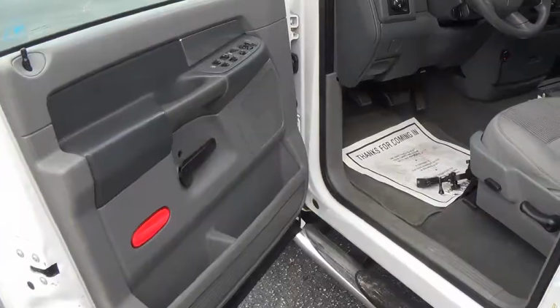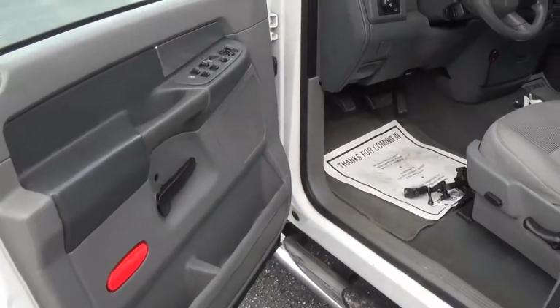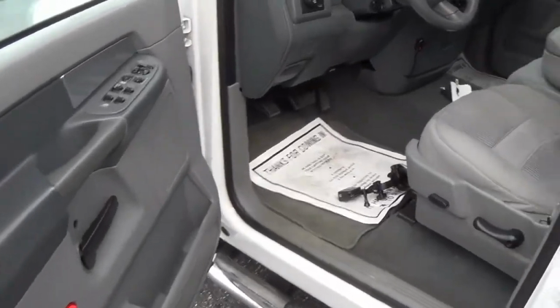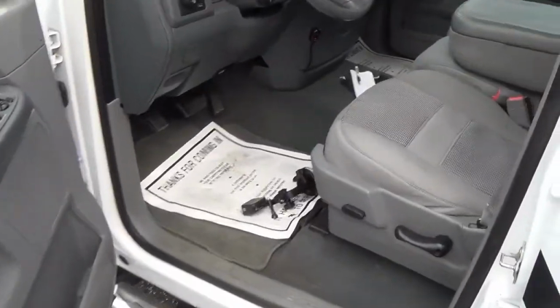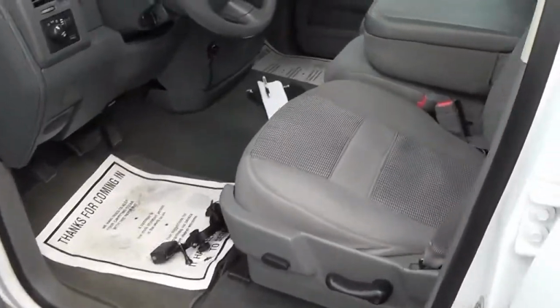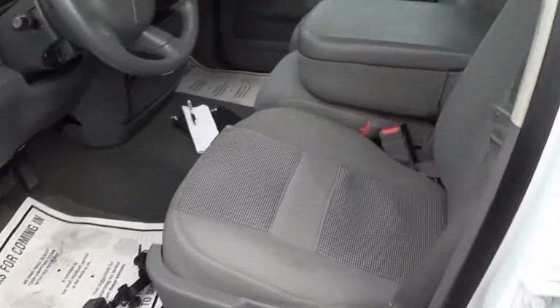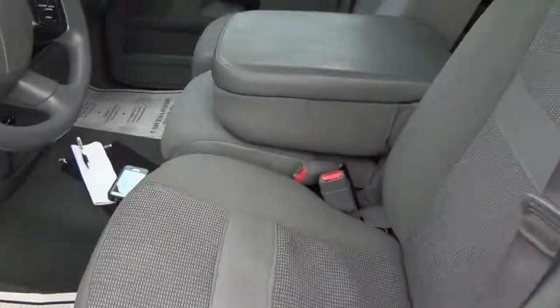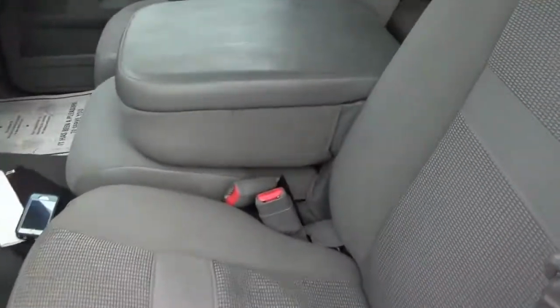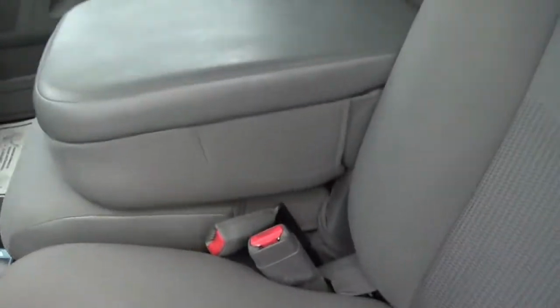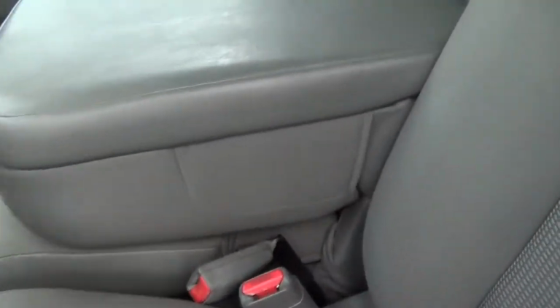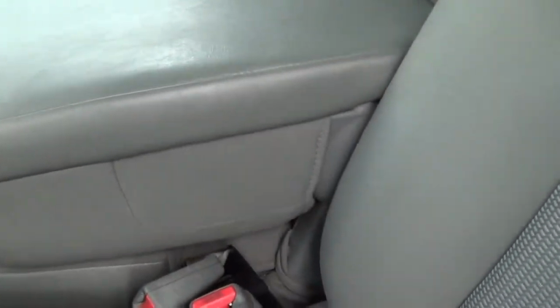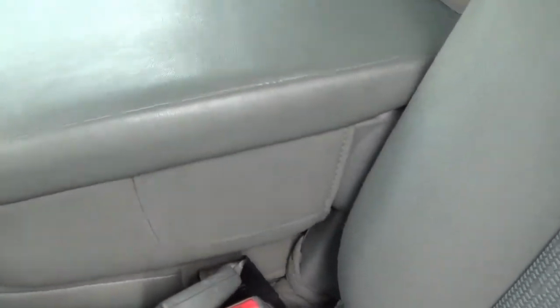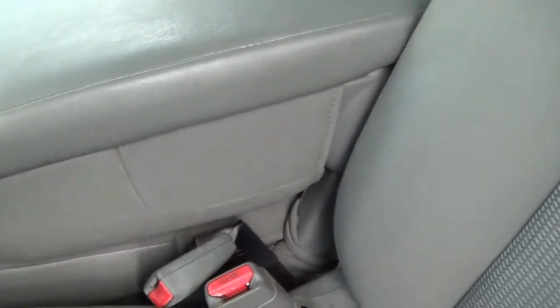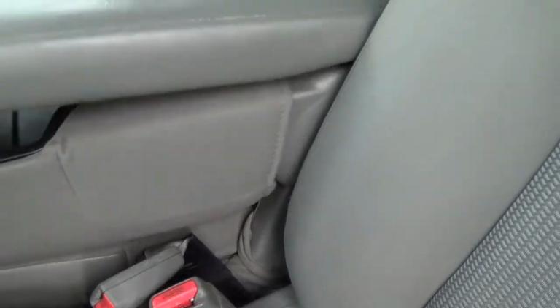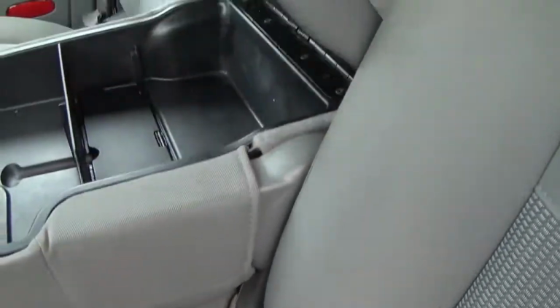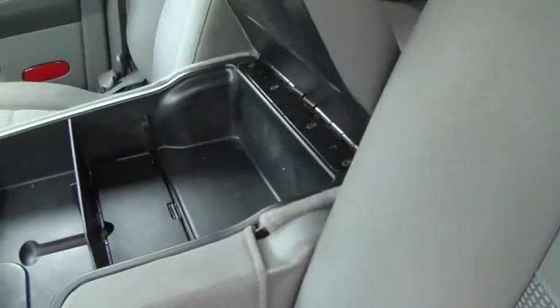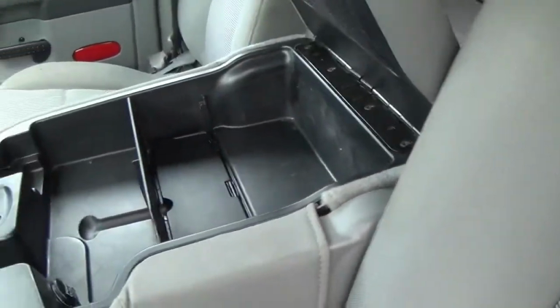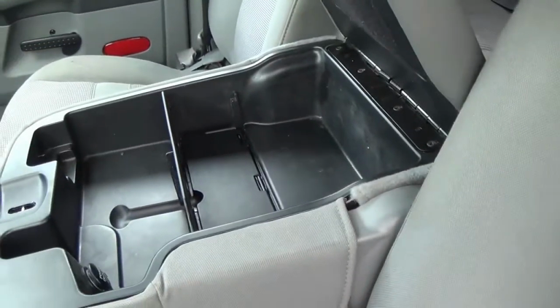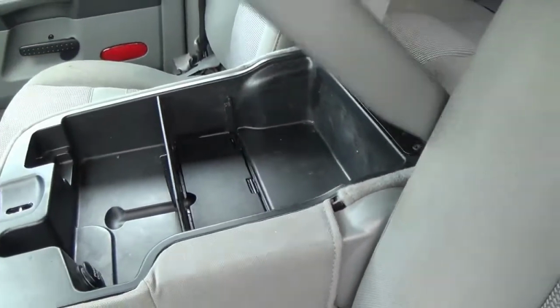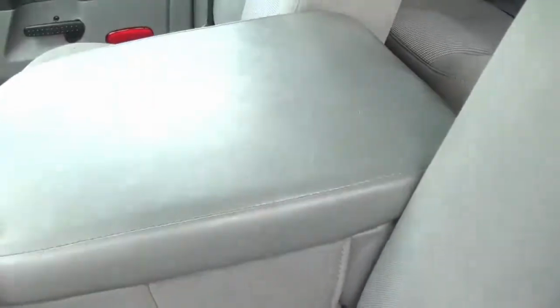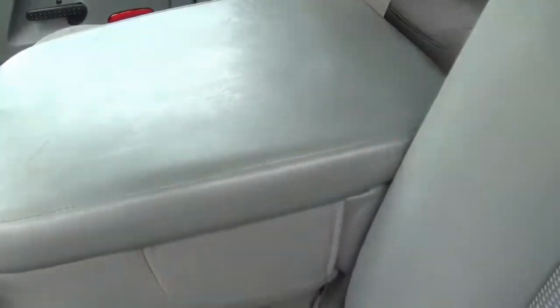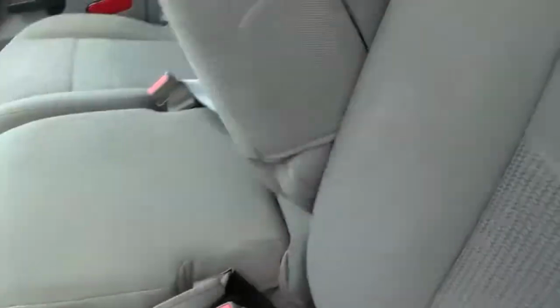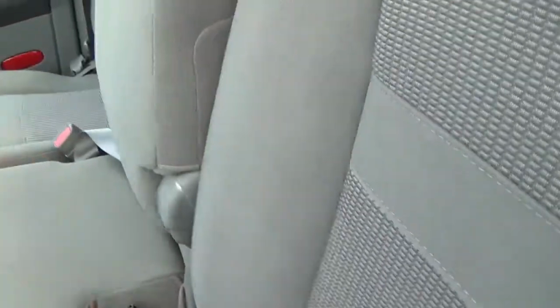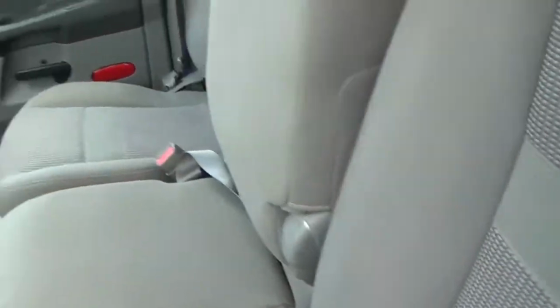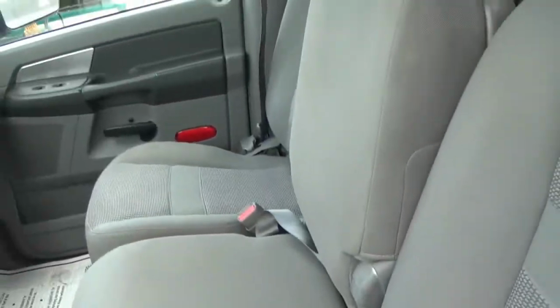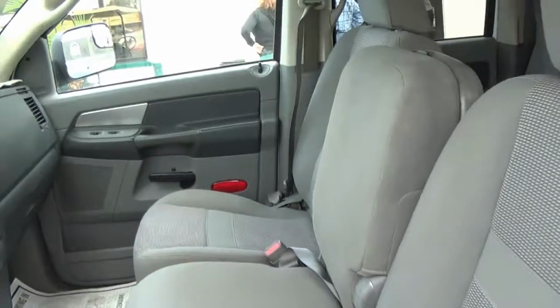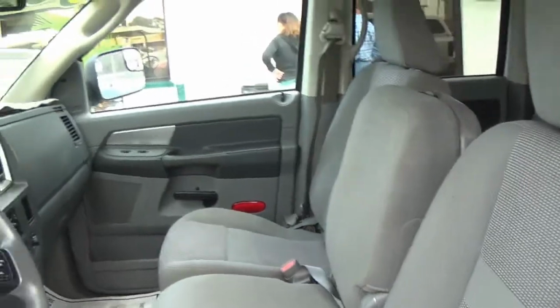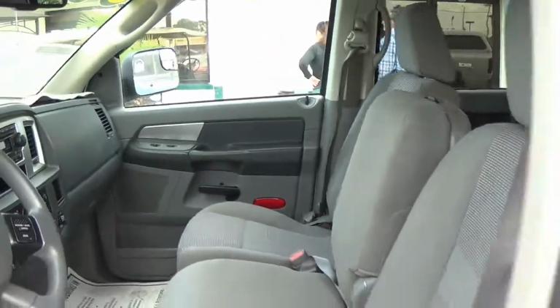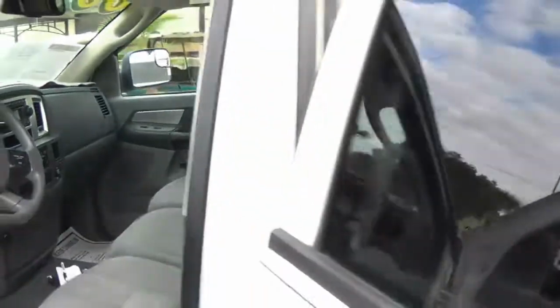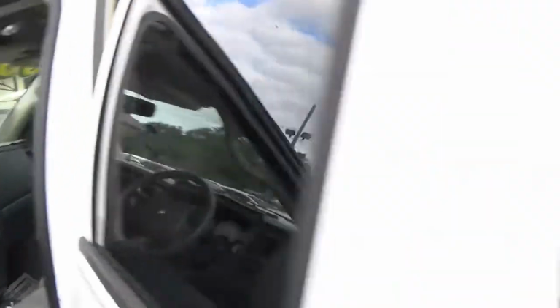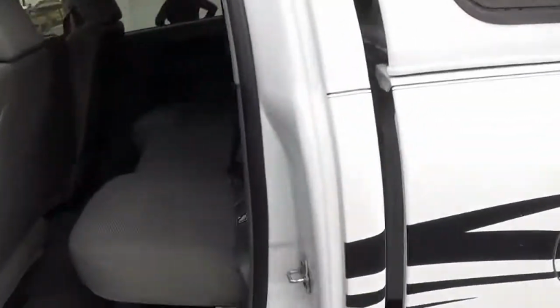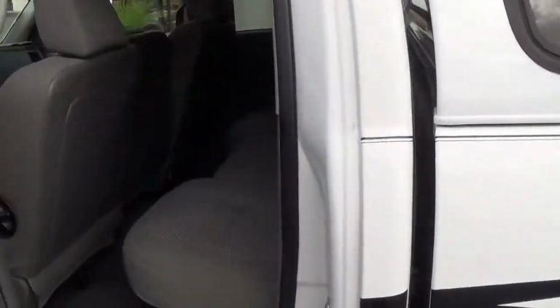With this Hemi there's plenty of room for six with cloth upholstery. If you want five, you can put the middle seat down for more storage space, or fold it up and you've got three in the front and three in the back.